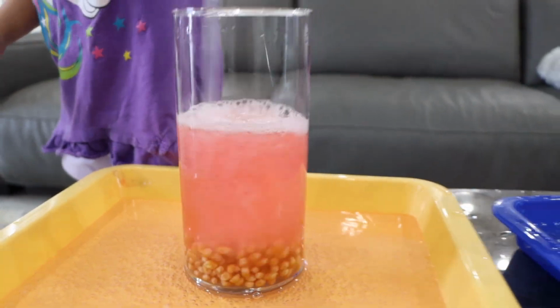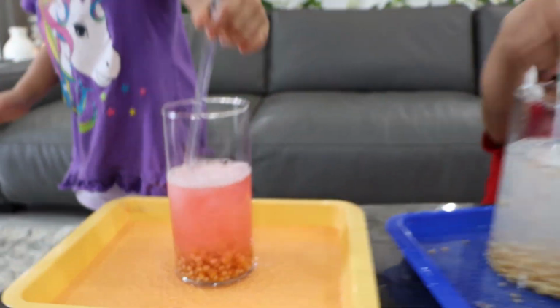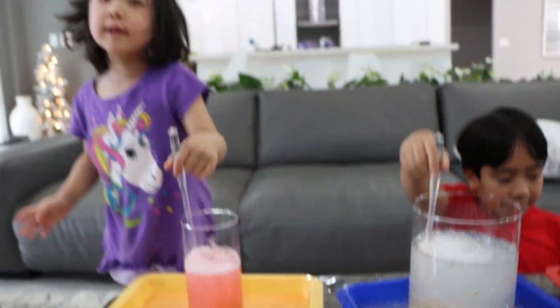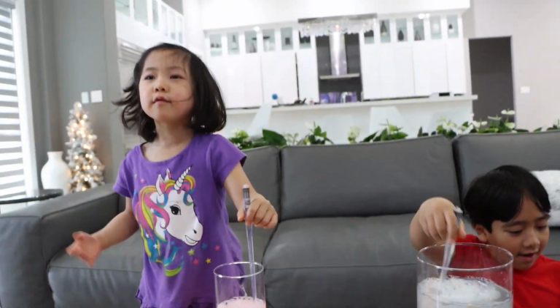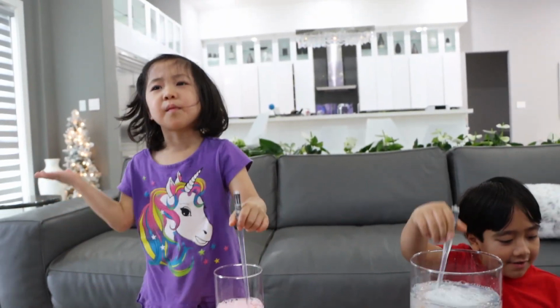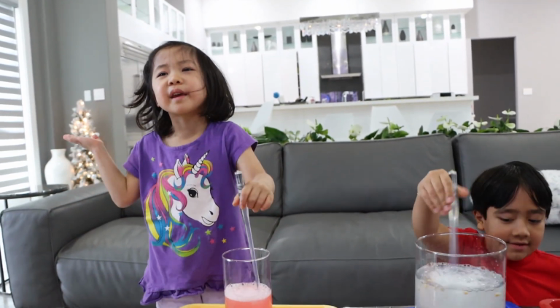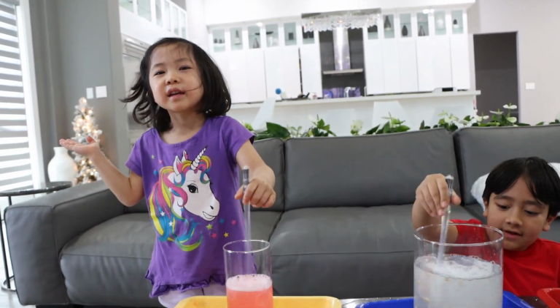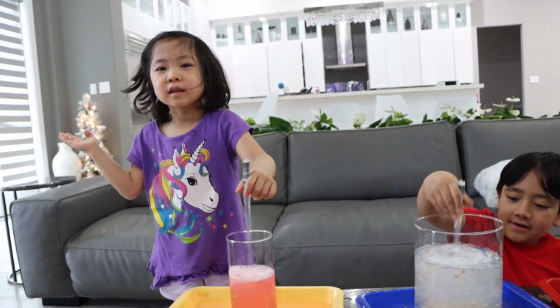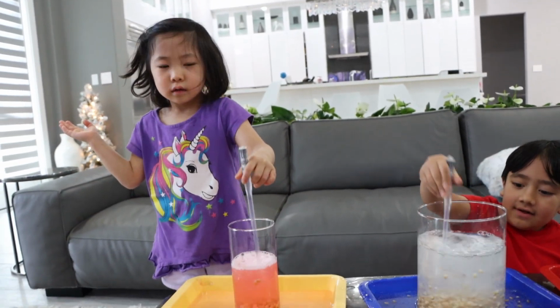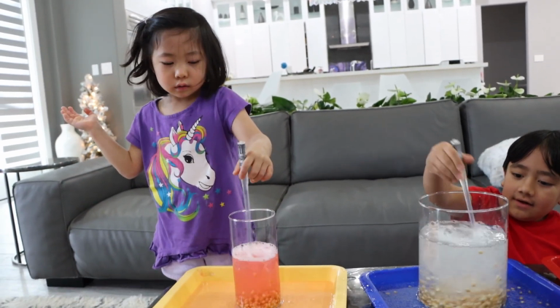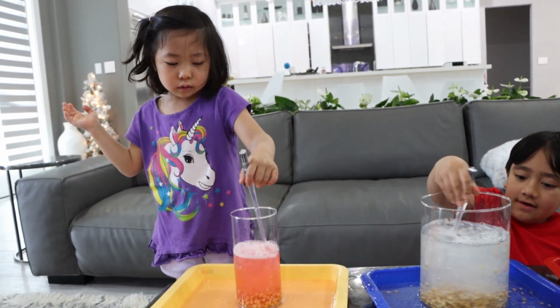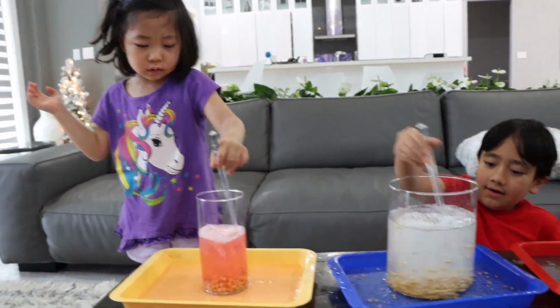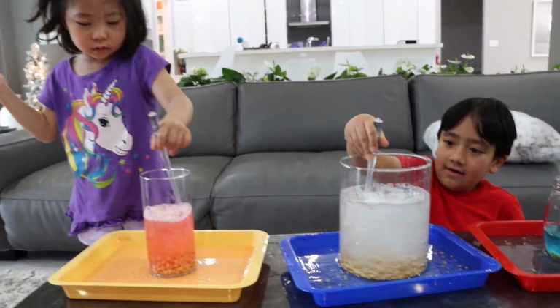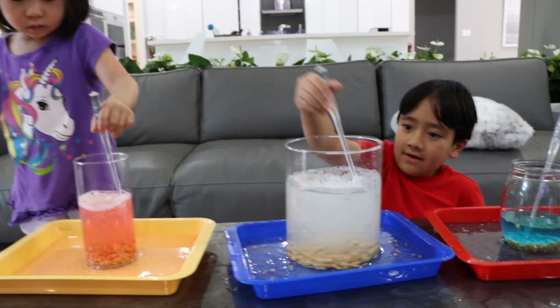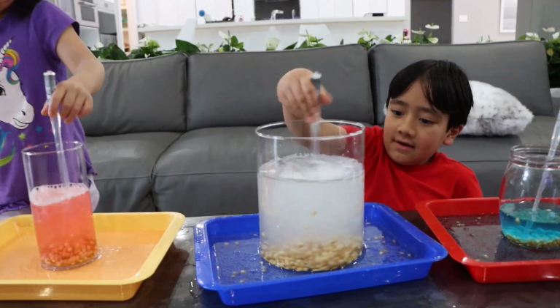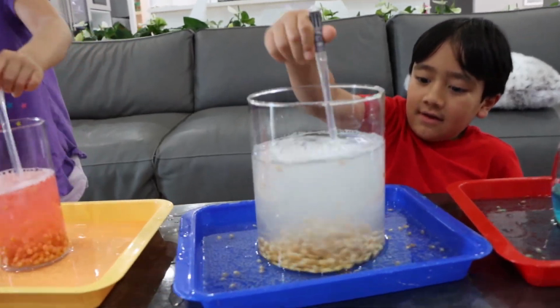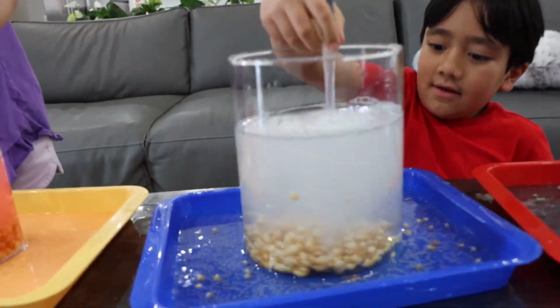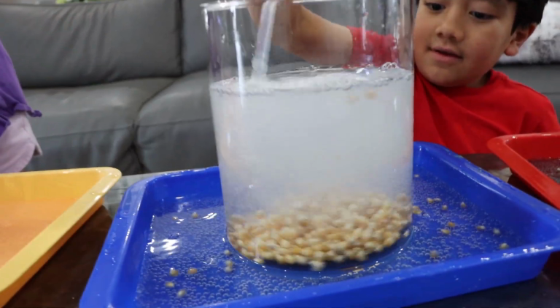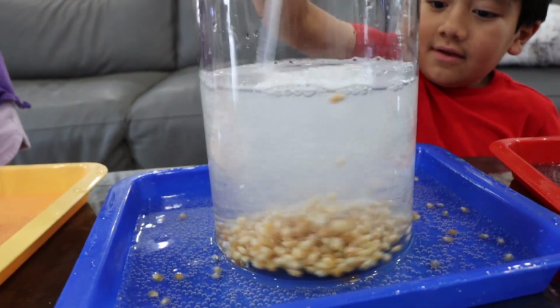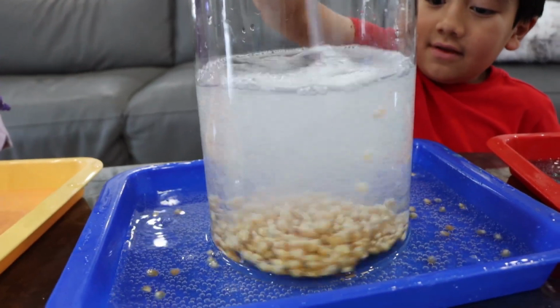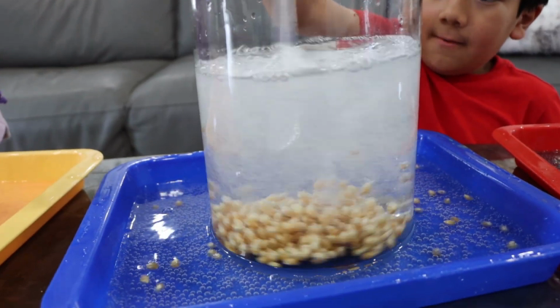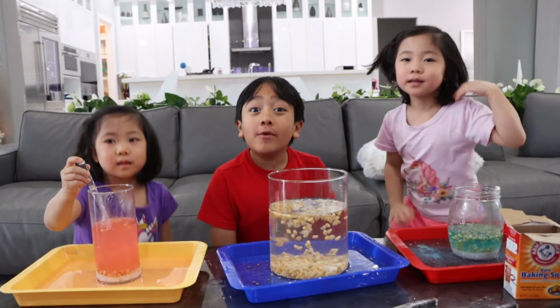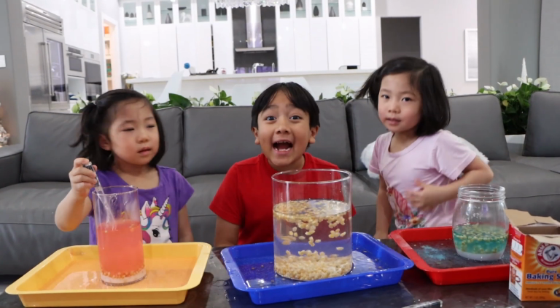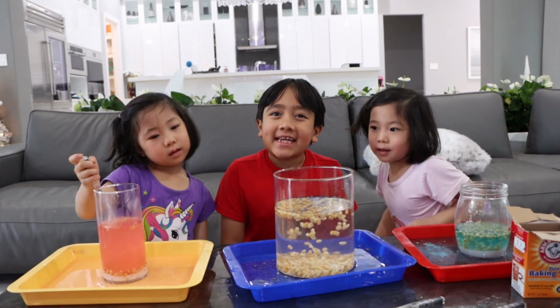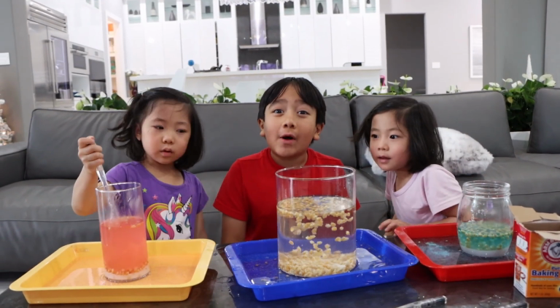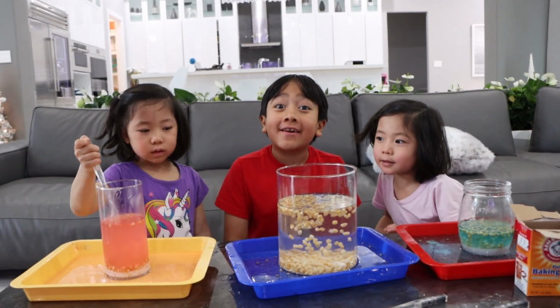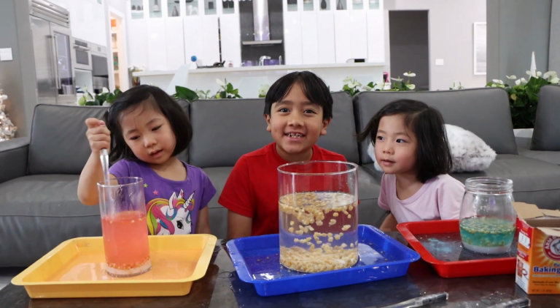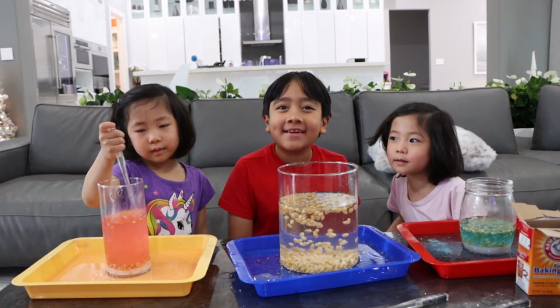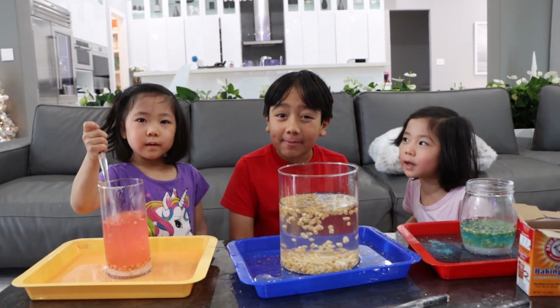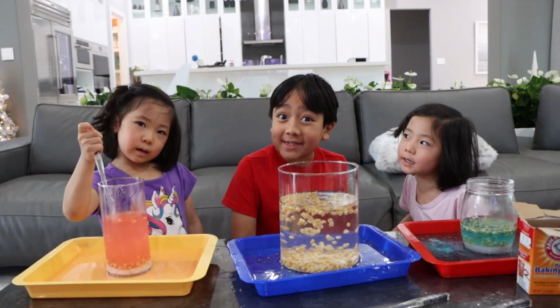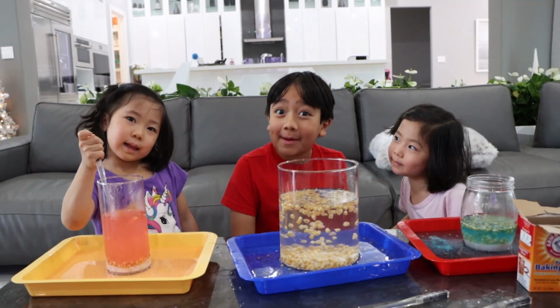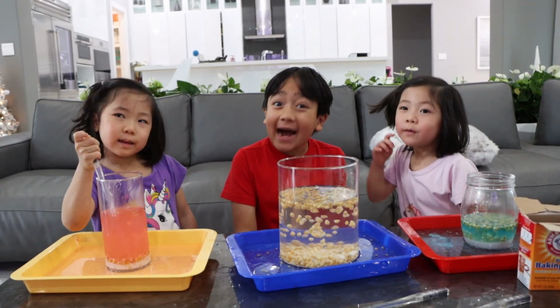Is Colonel Tornado real? Yeah! Ryan's looks cool. Okay guys, thank you for watching our dancing popcorn experiment. Bye!